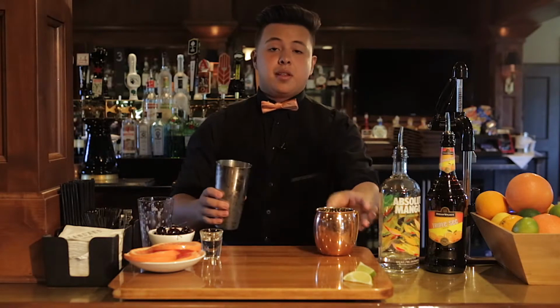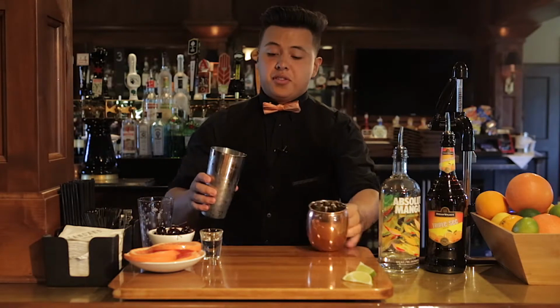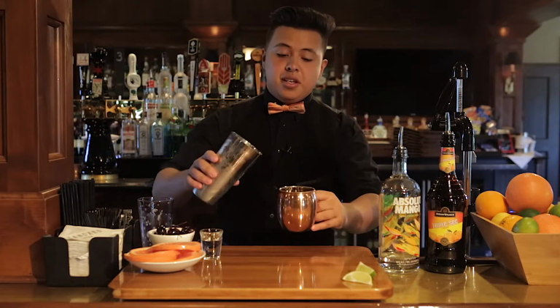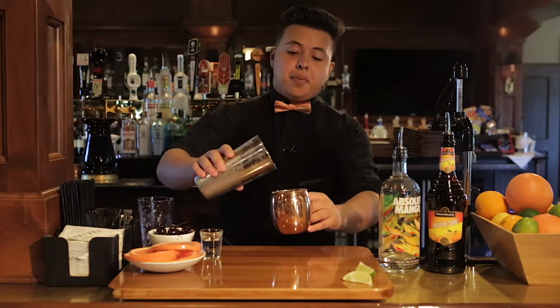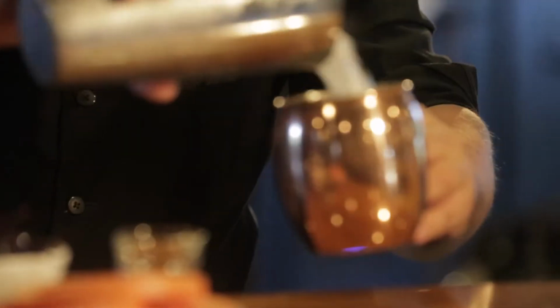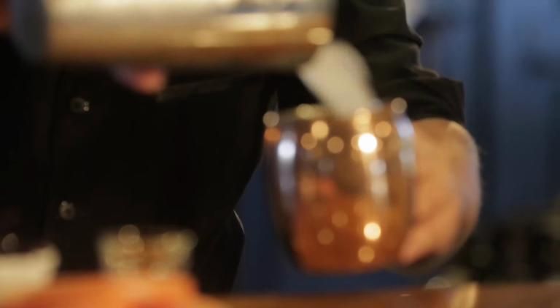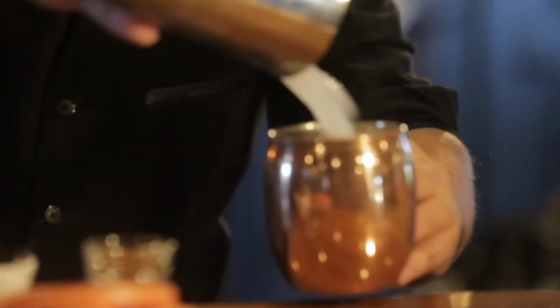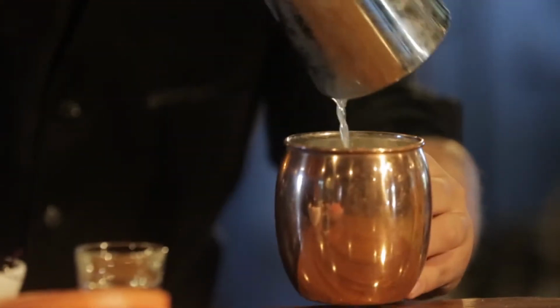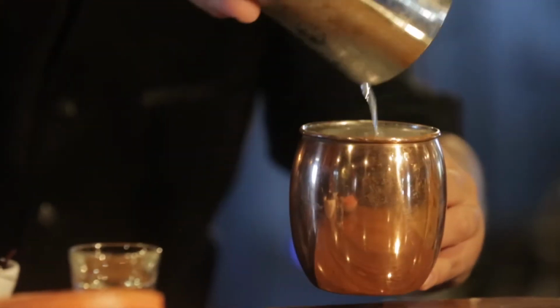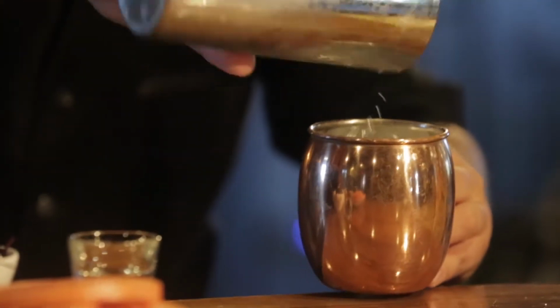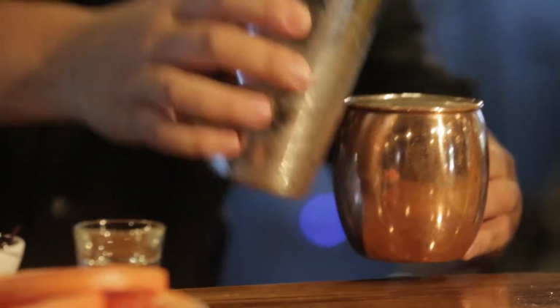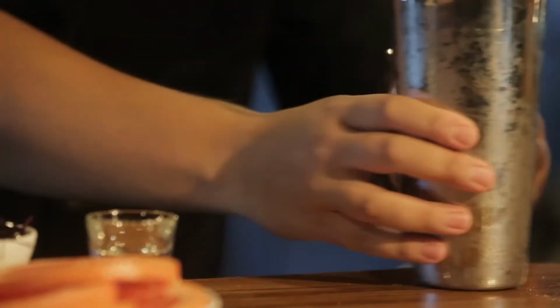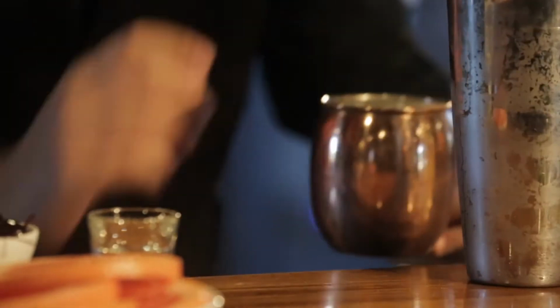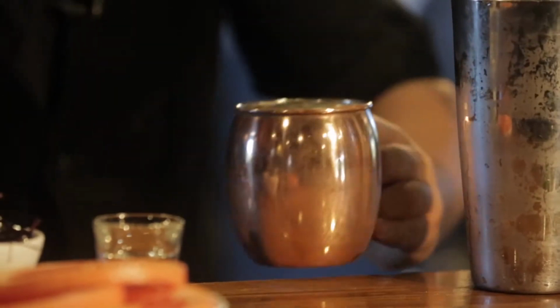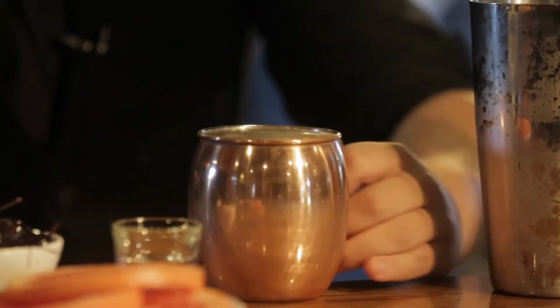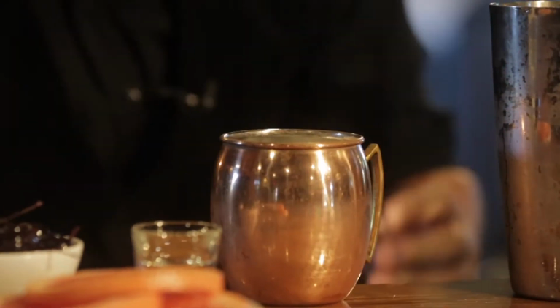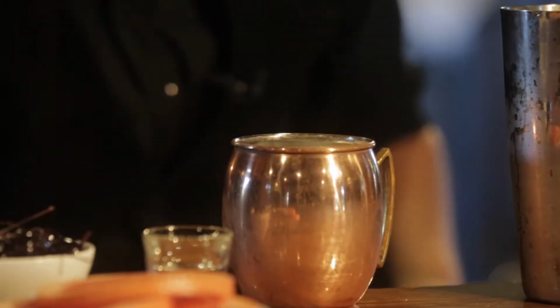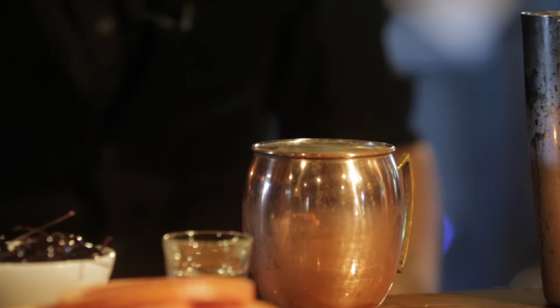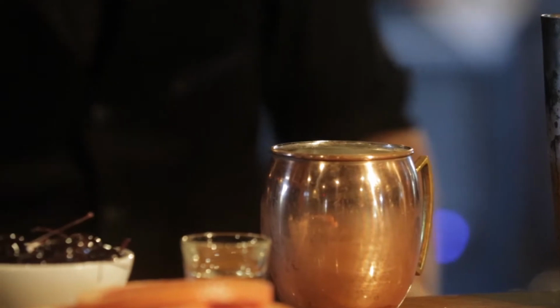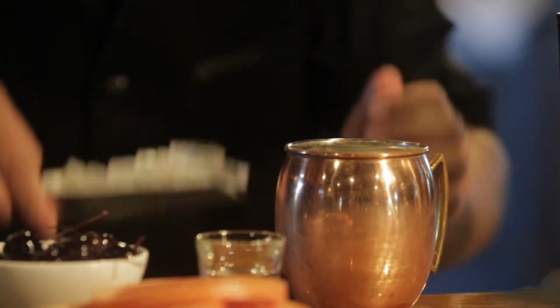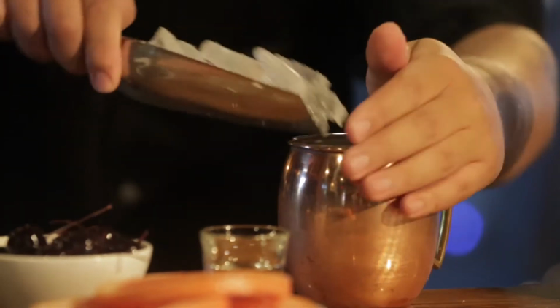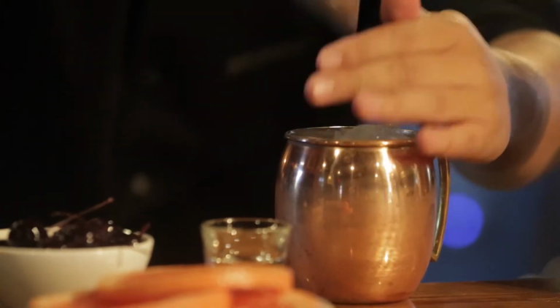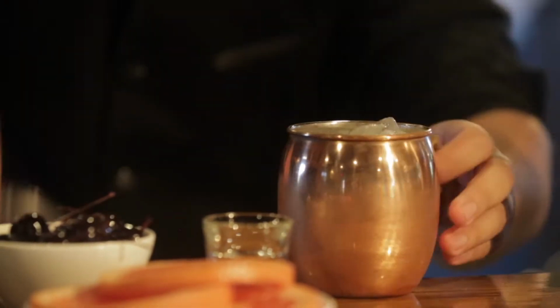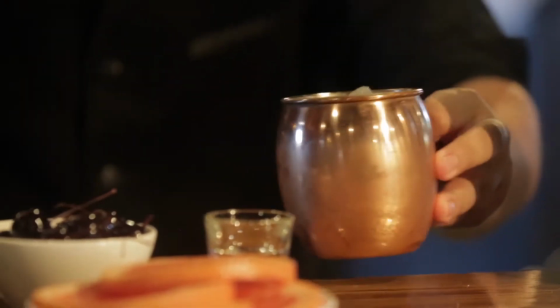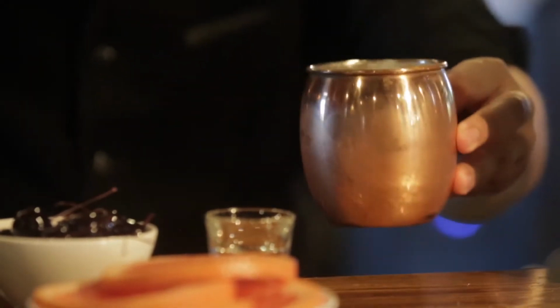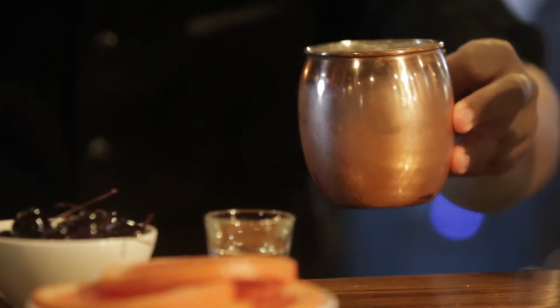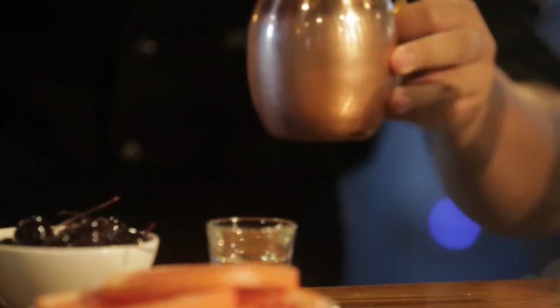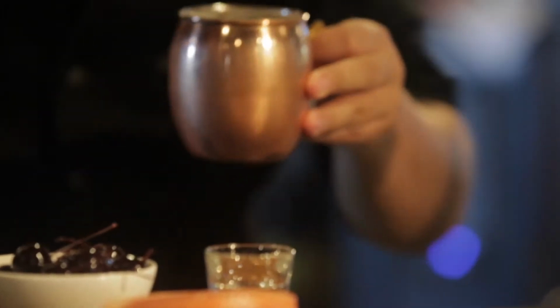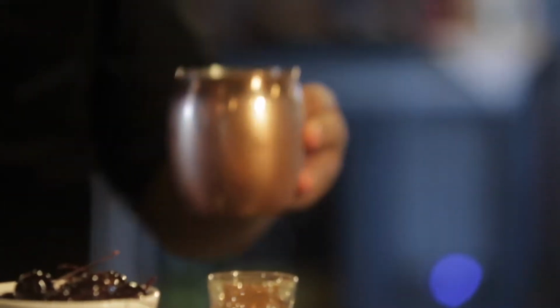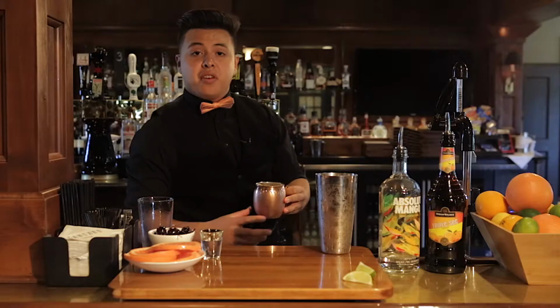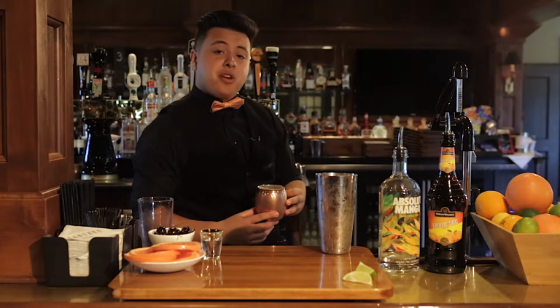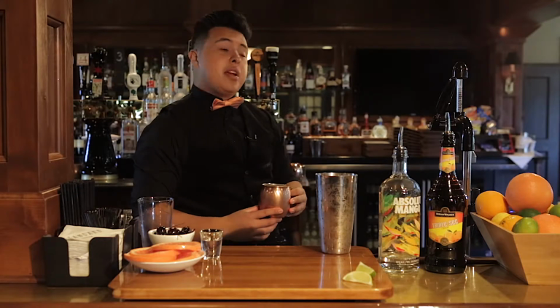Then pour into the copper mug. Top it off with a little bit more ice, and then just a splash of Schaffer Hoffer grapefruit beer.